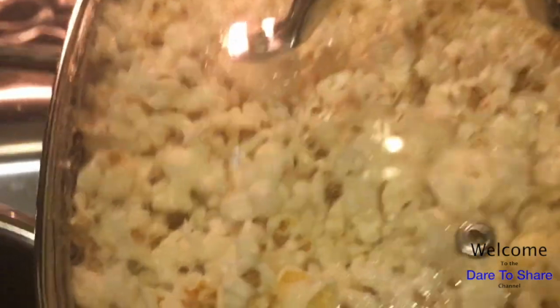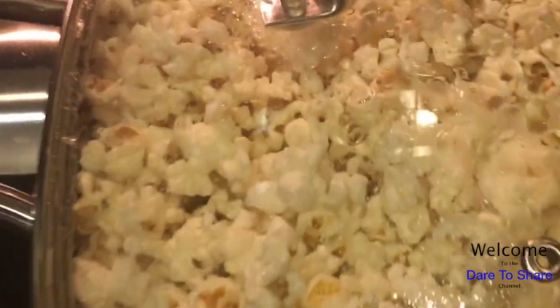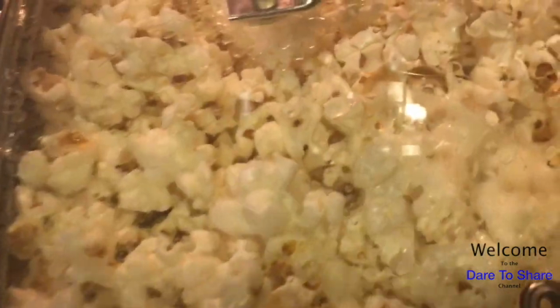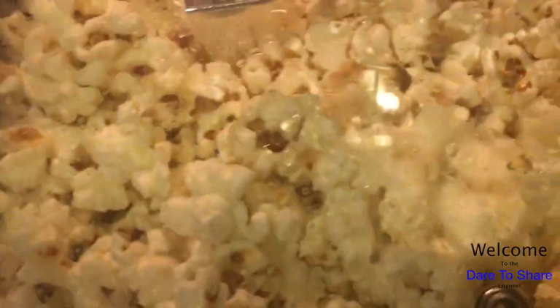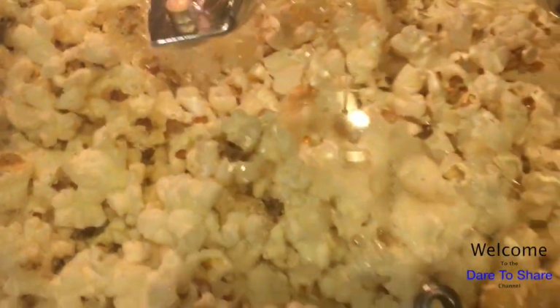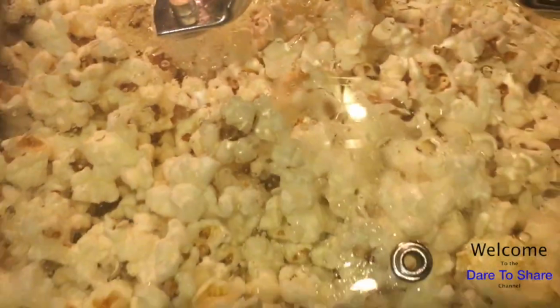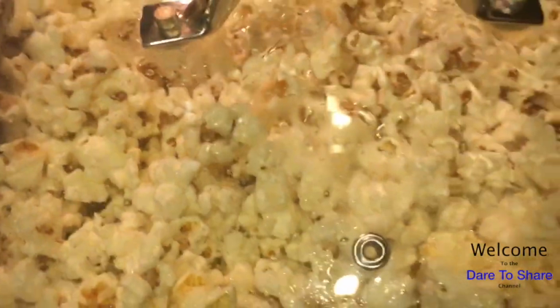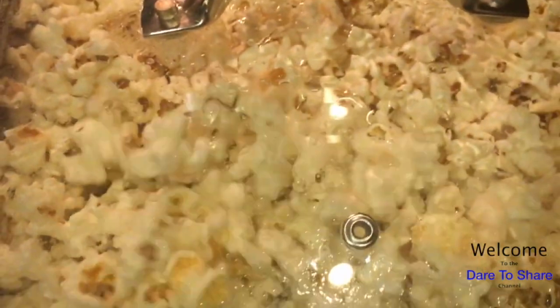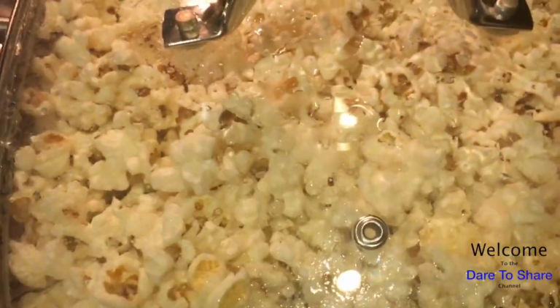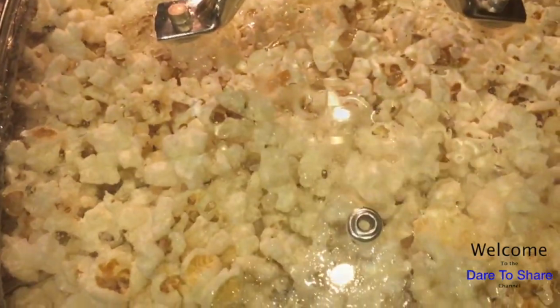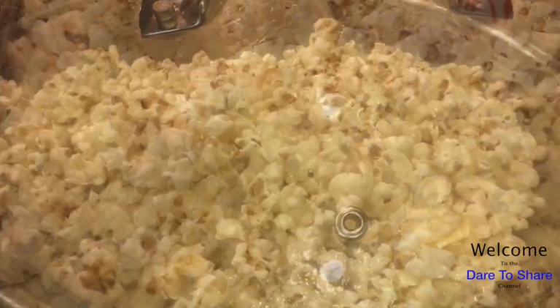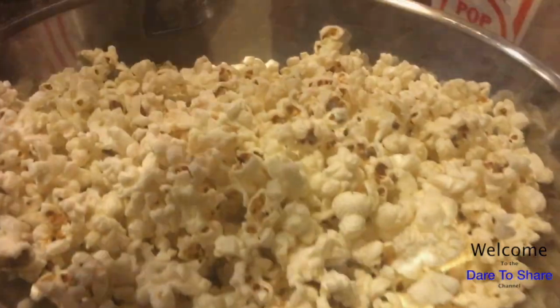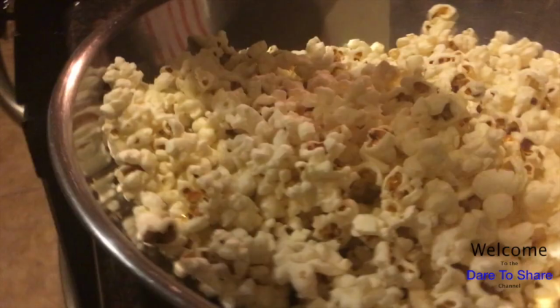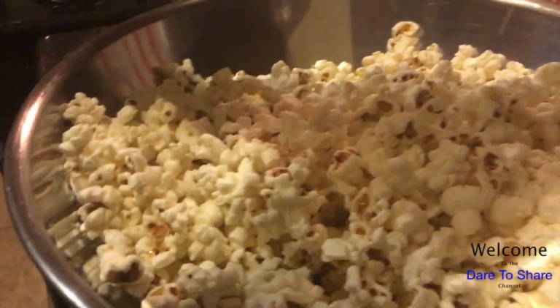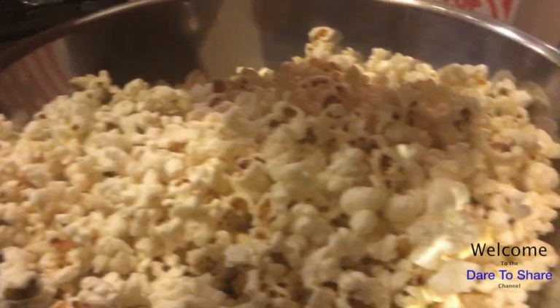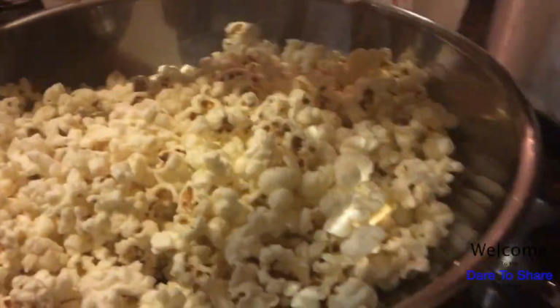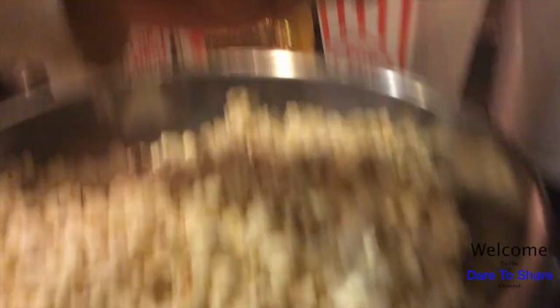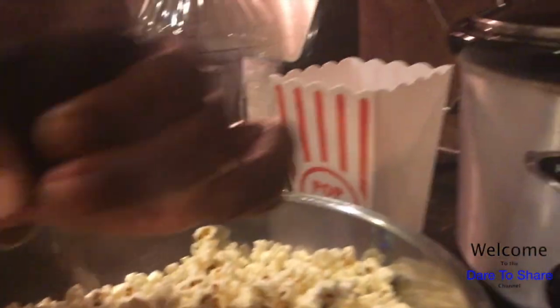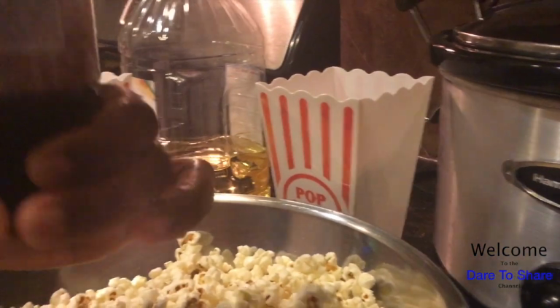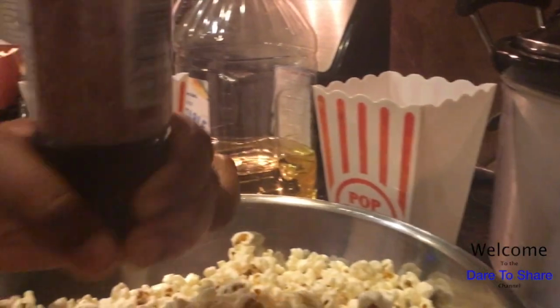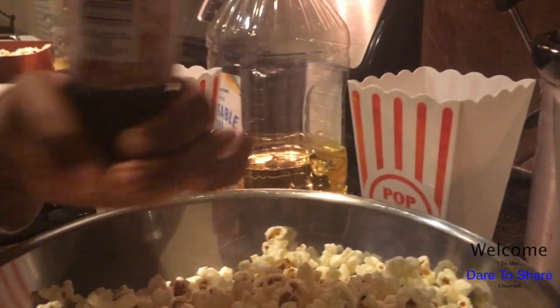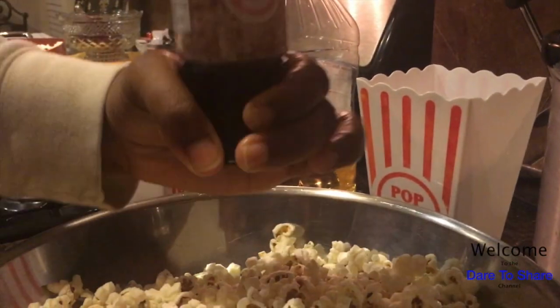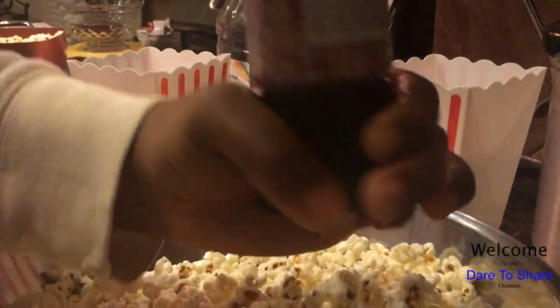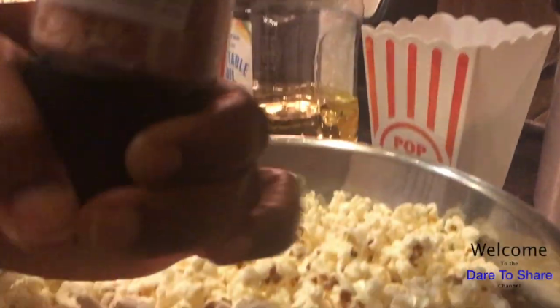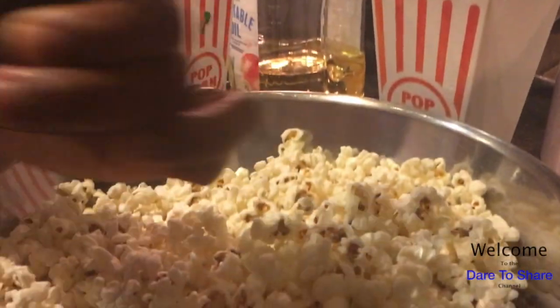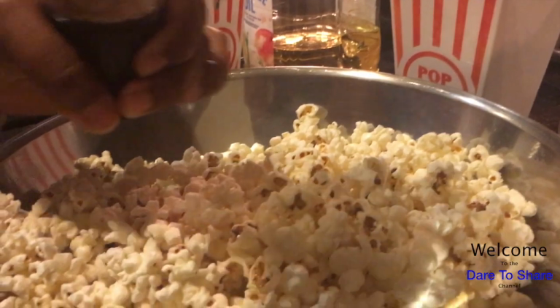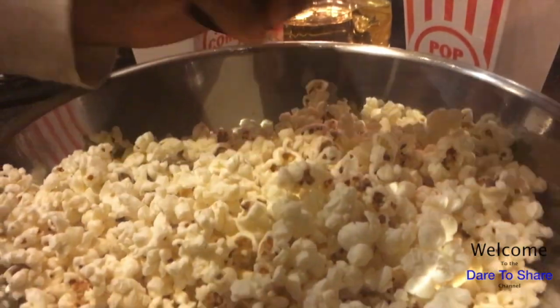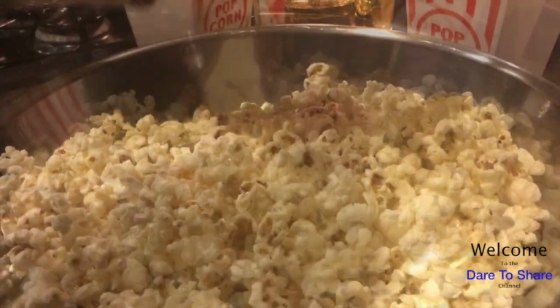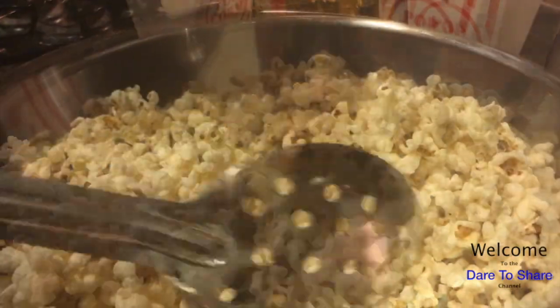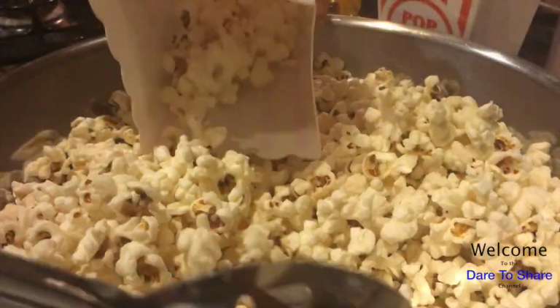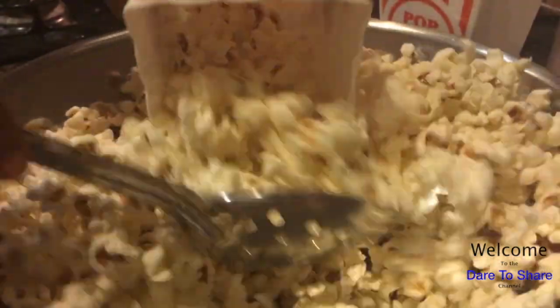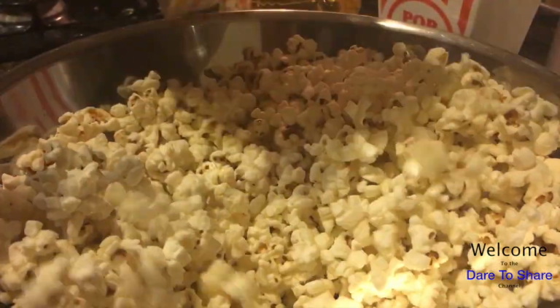Season it to taste — I like a little pink Himalayan sea salt. I scooped some of the popcorn into these little popcorn containers. I got these from the Dollar Tree.